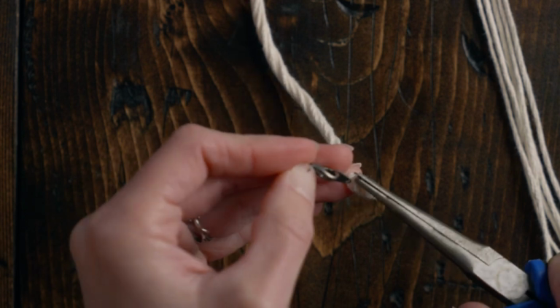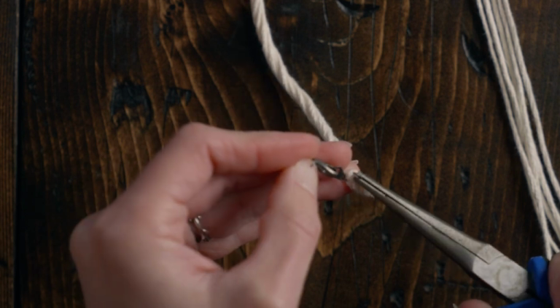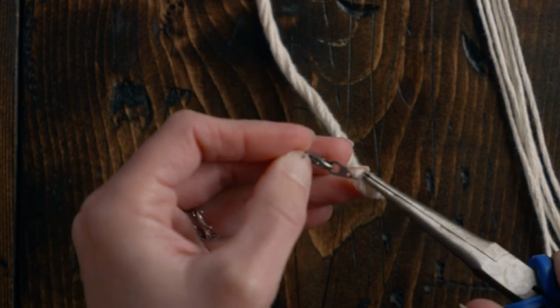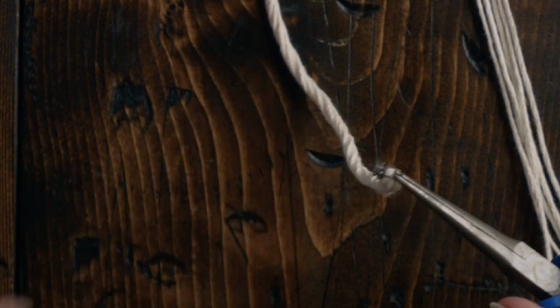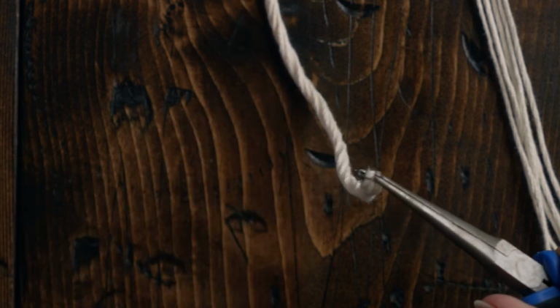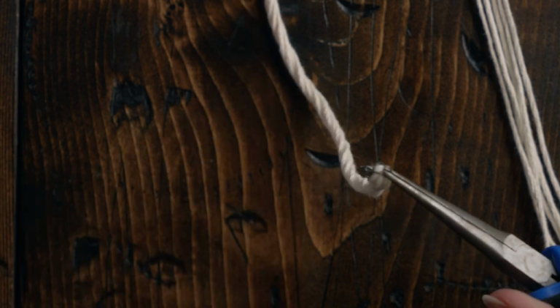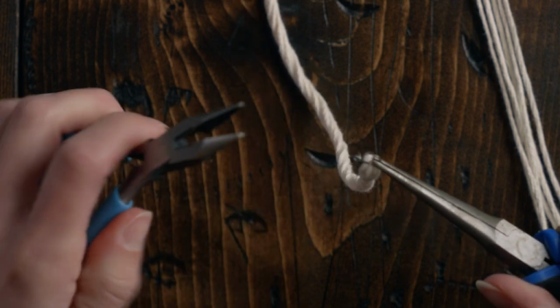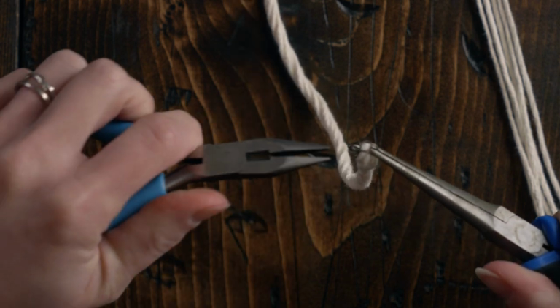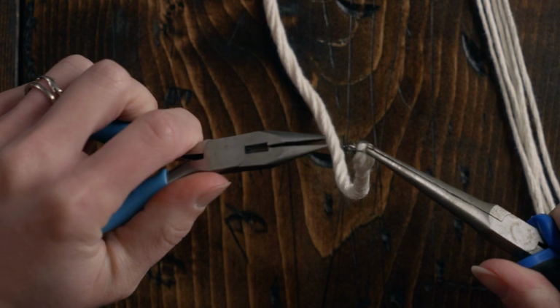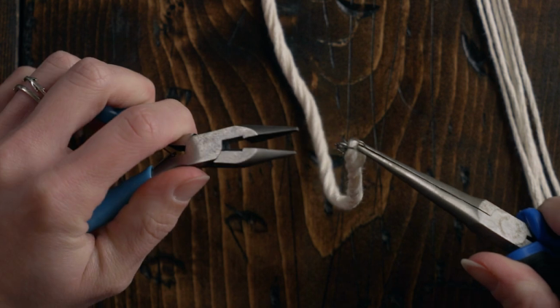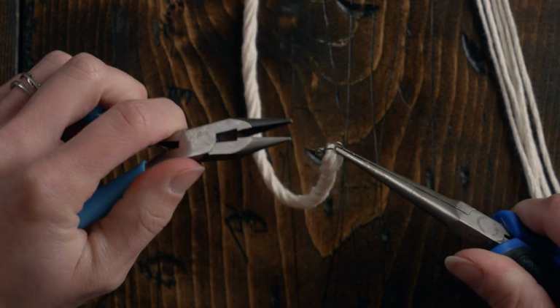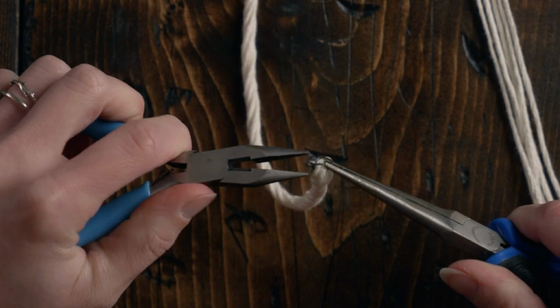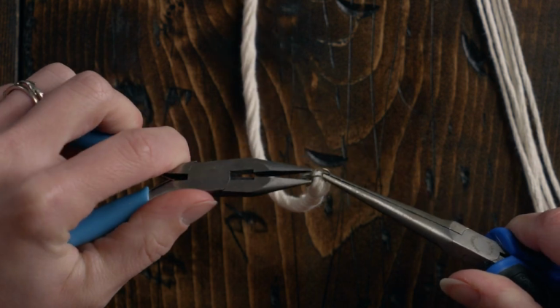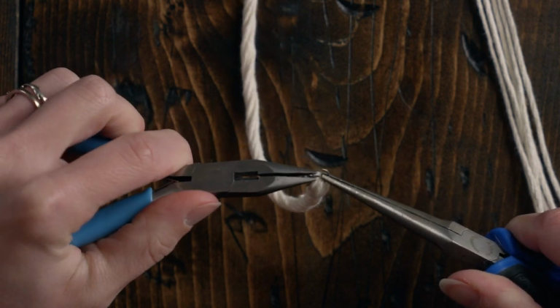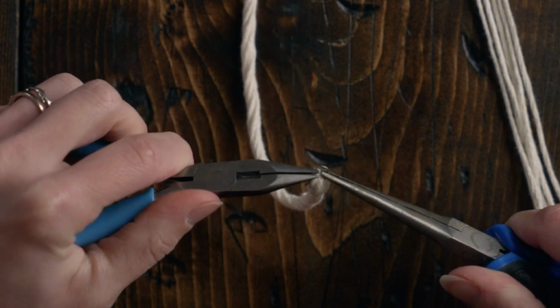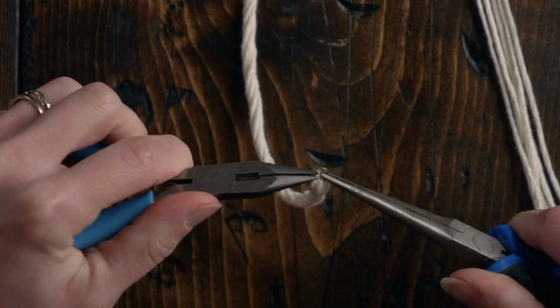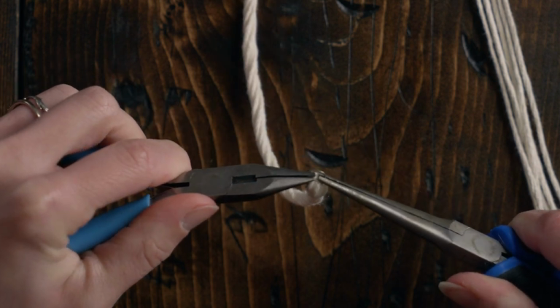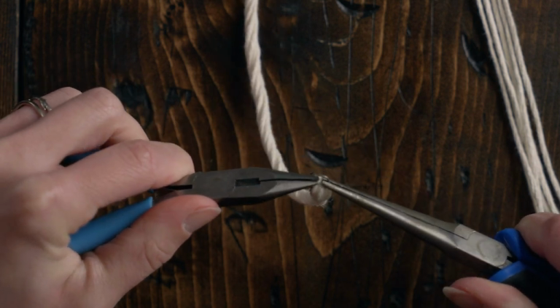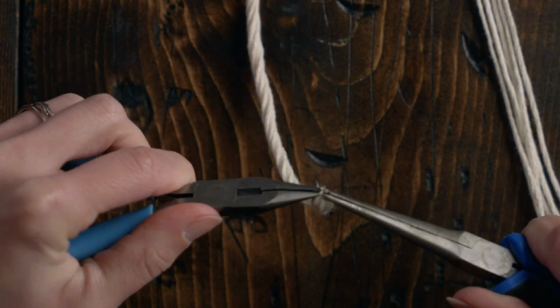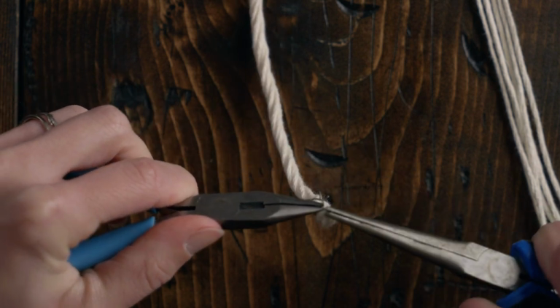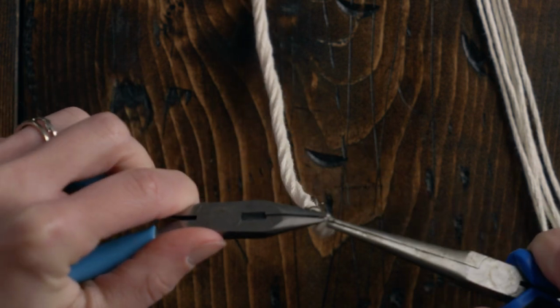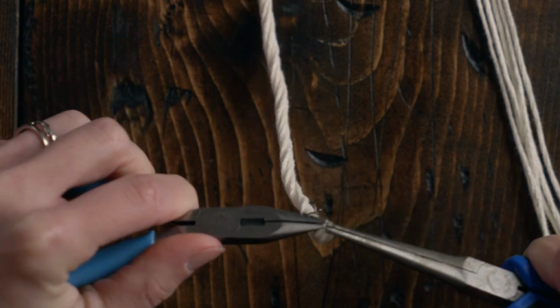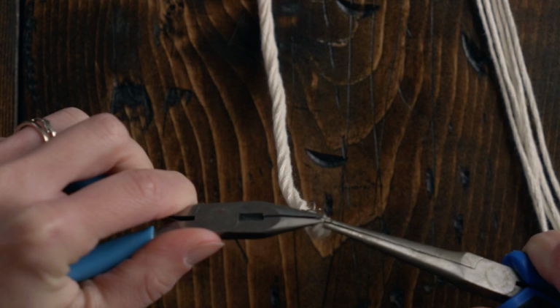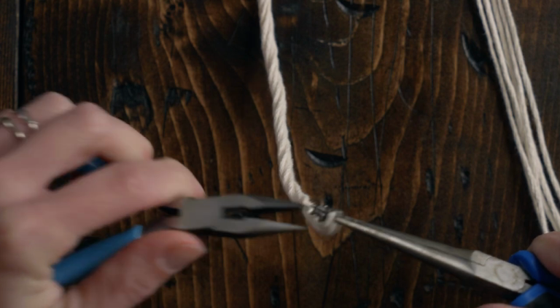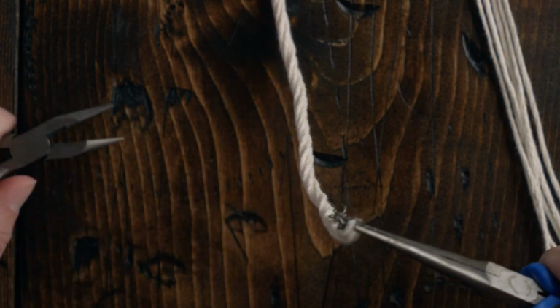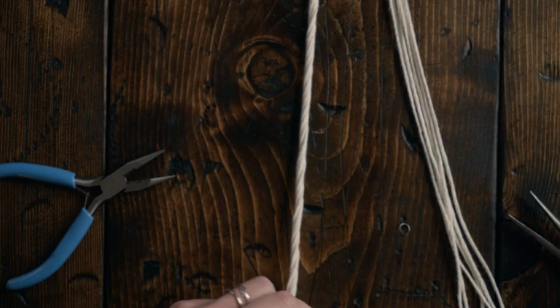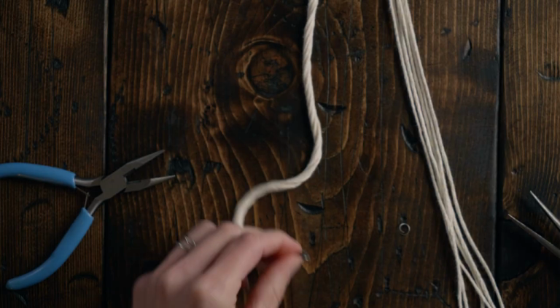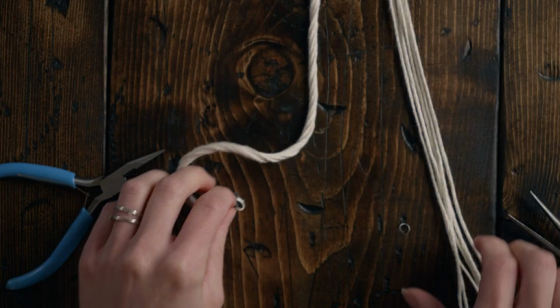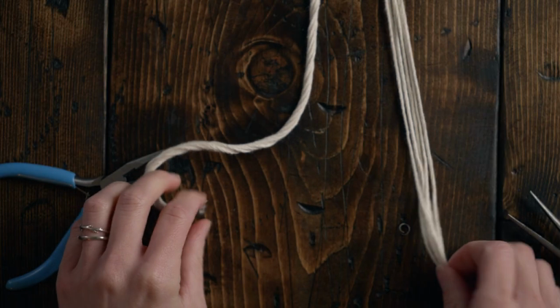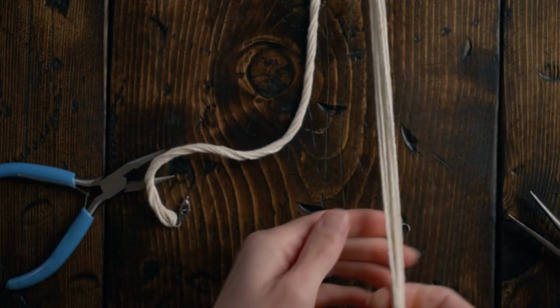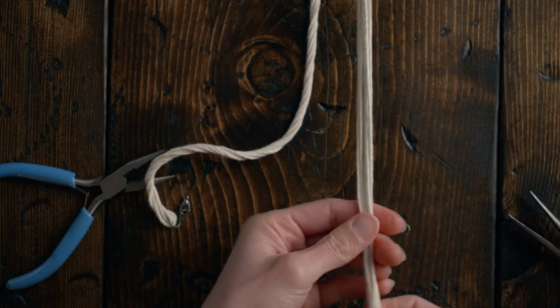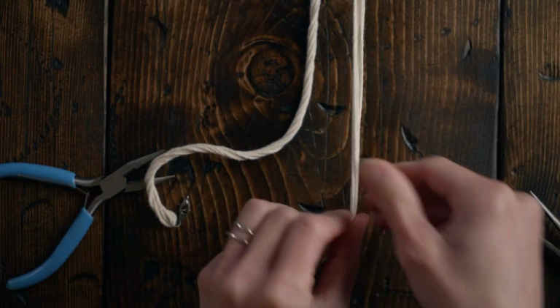I'm going to add a claw clasp, so I'll add that to my jump ring right now. Grab another pair of pliers and close up the jump ring. Then repeat the same thing on the other side.